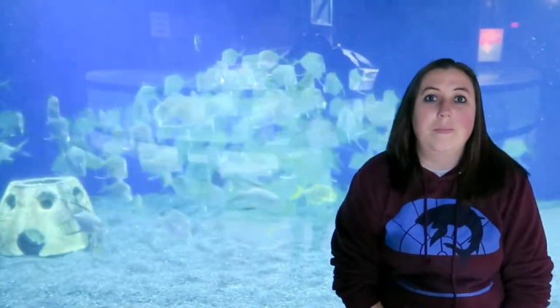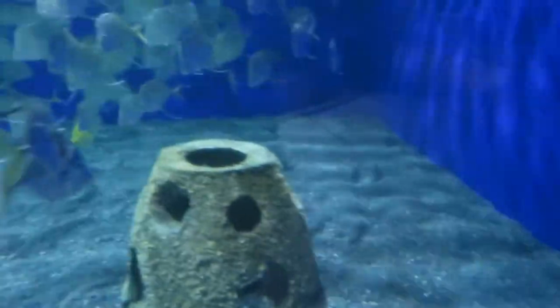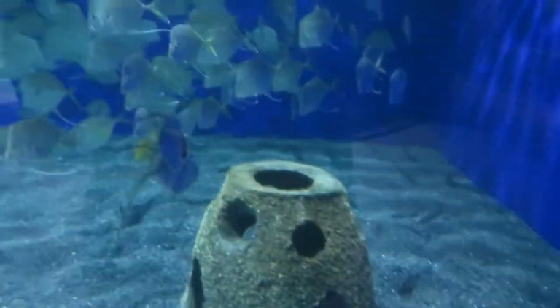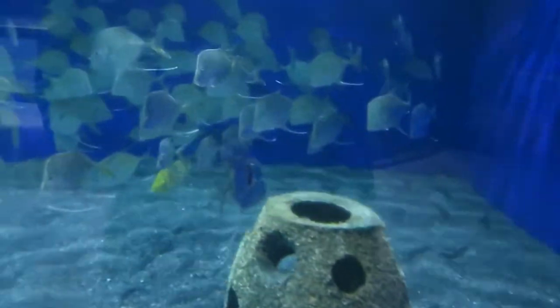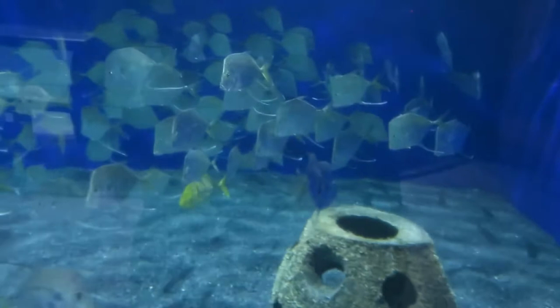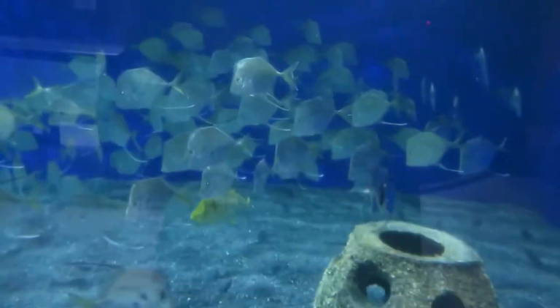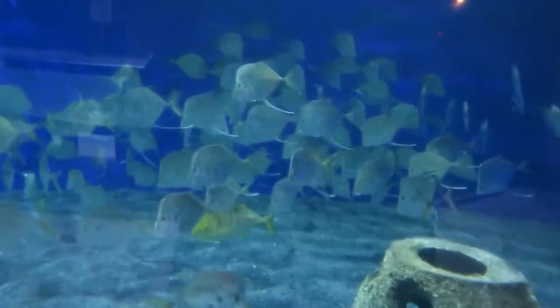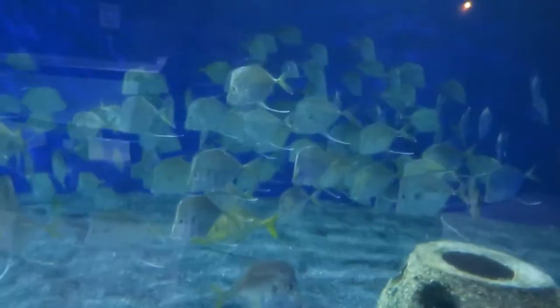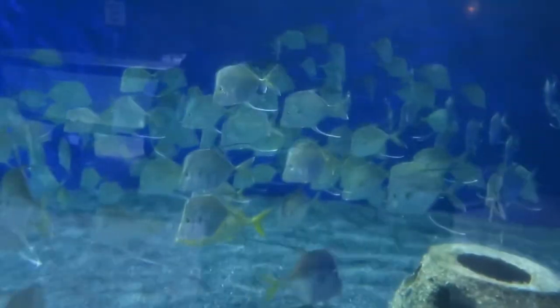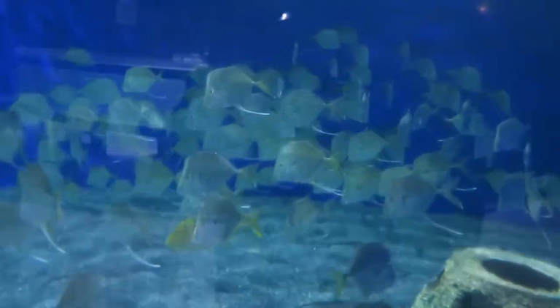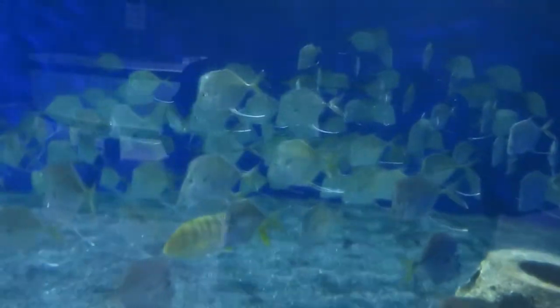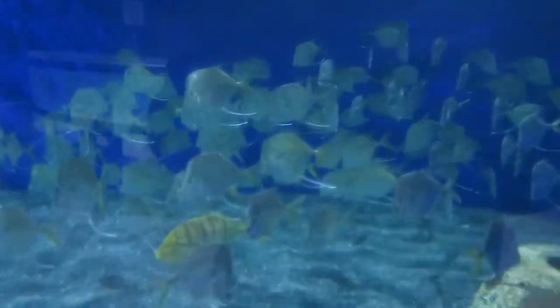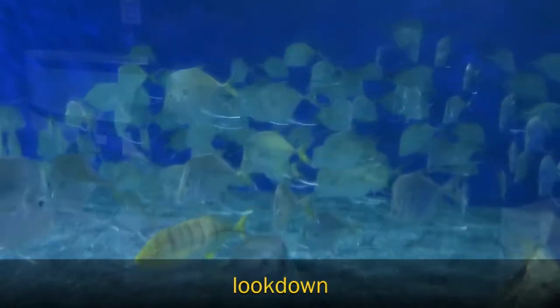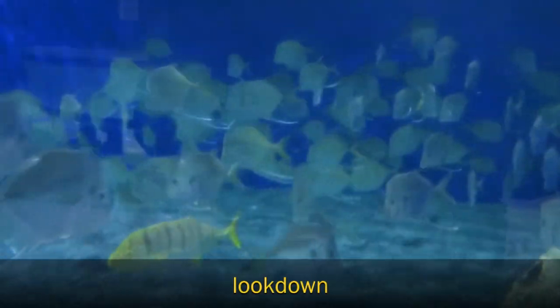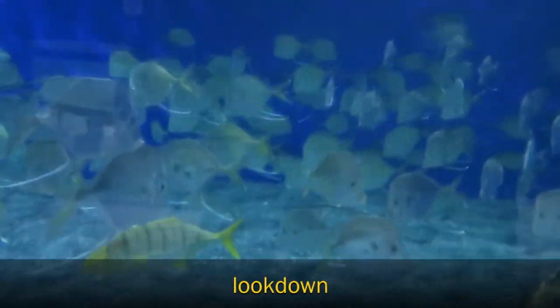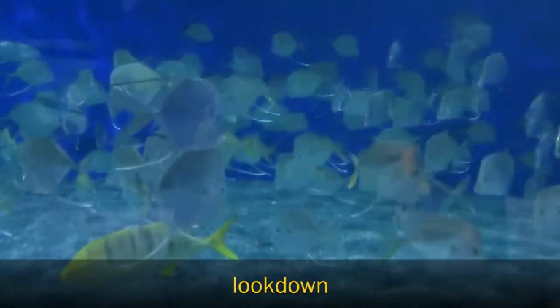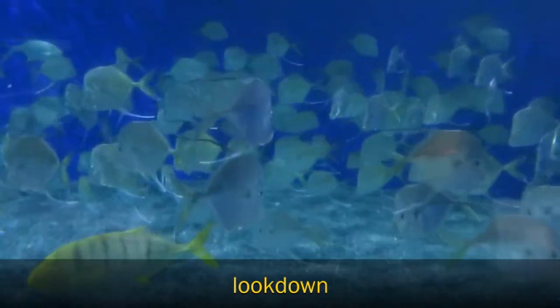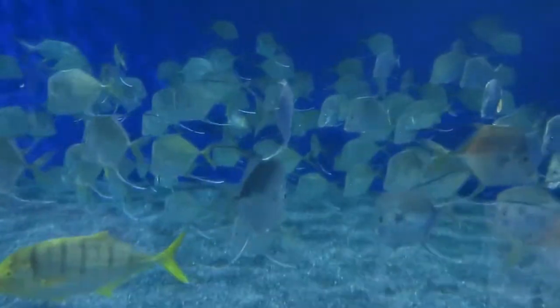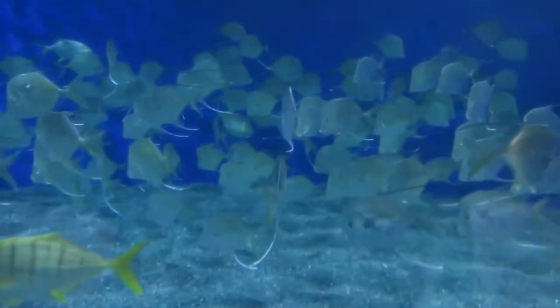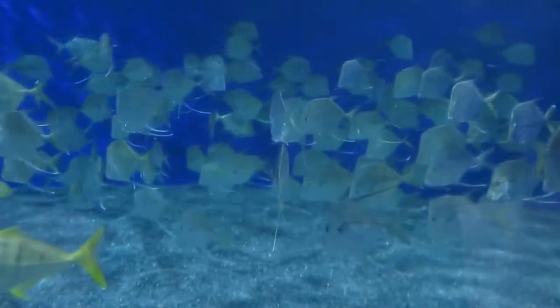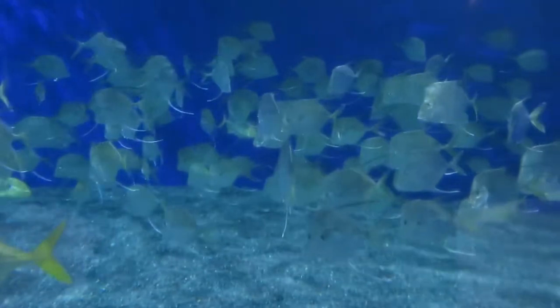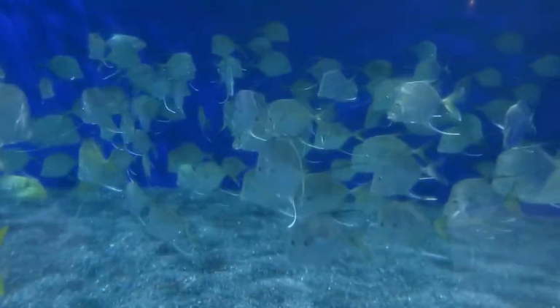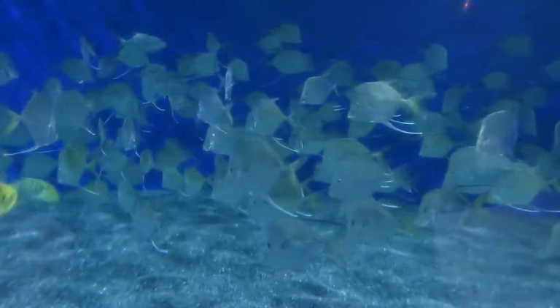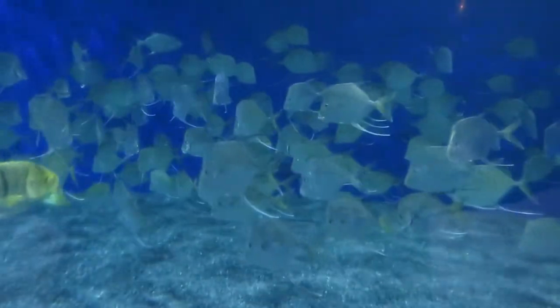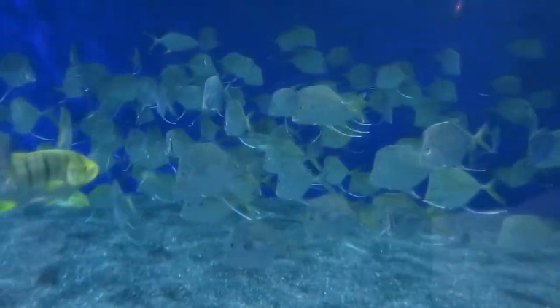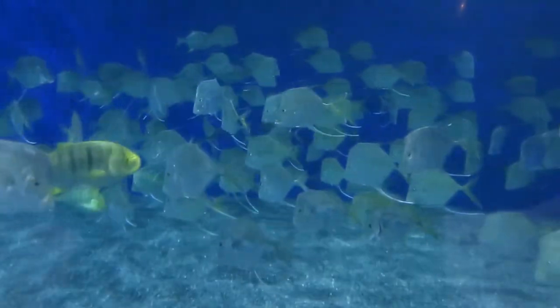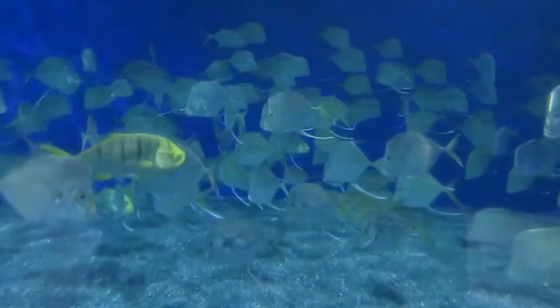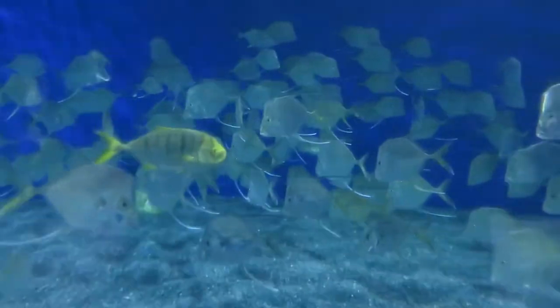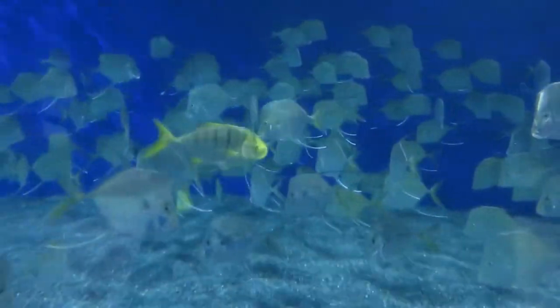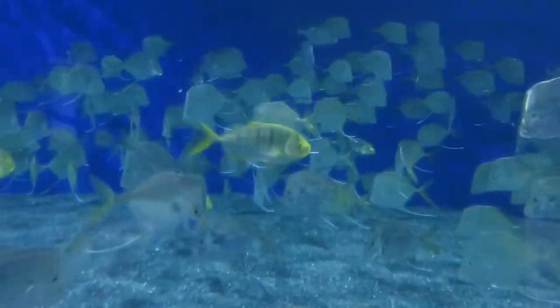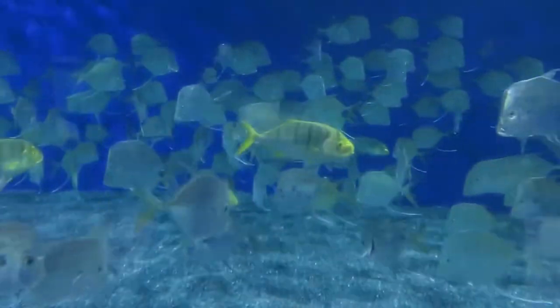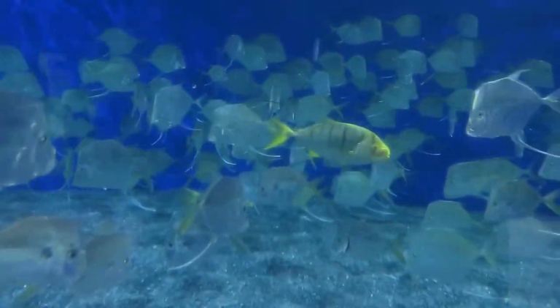So we have three different species of jacks in here. The lookdowns are the ones that you're seeing the most of. They are kind of the flat-faced ones.